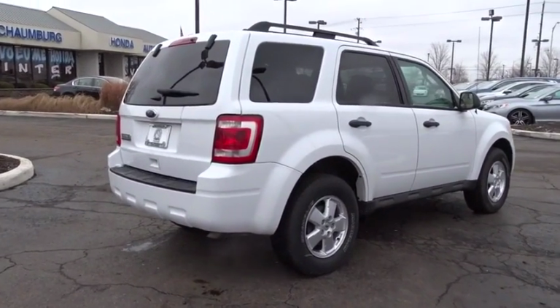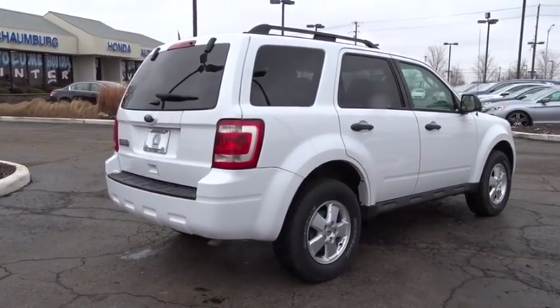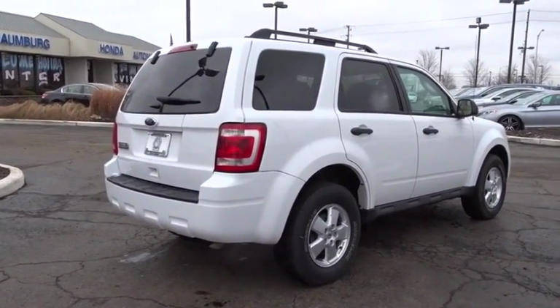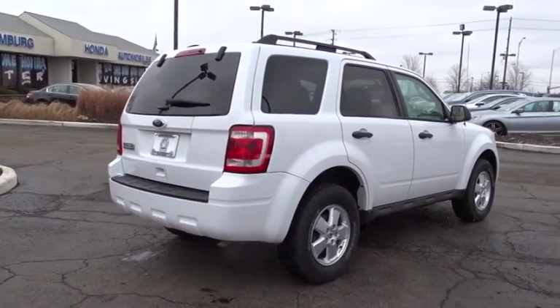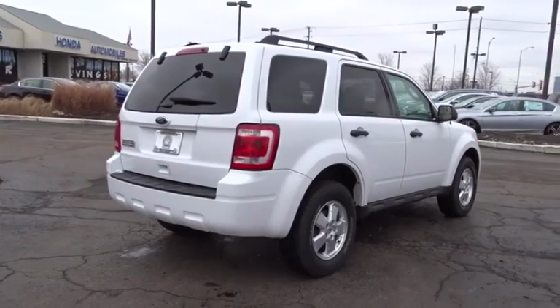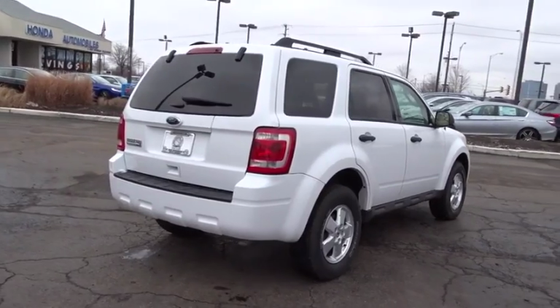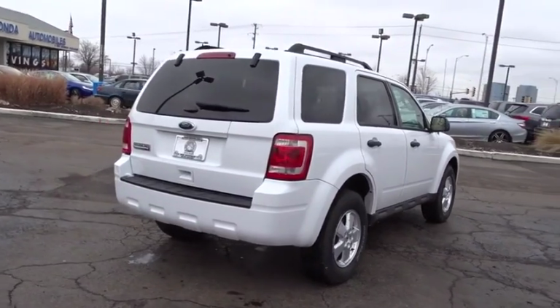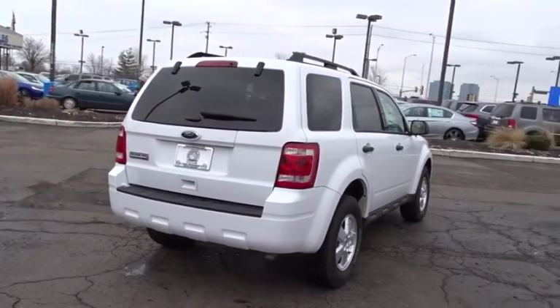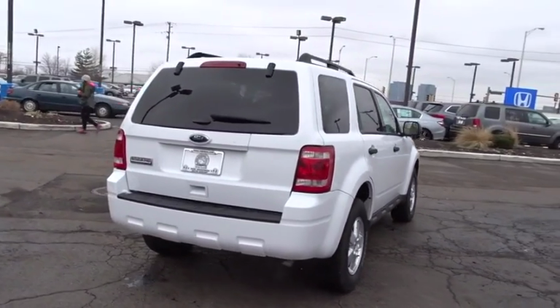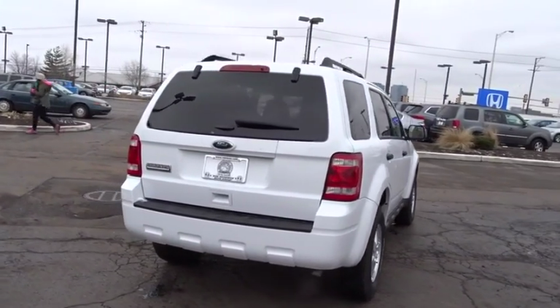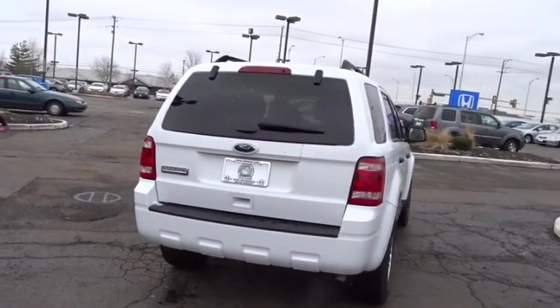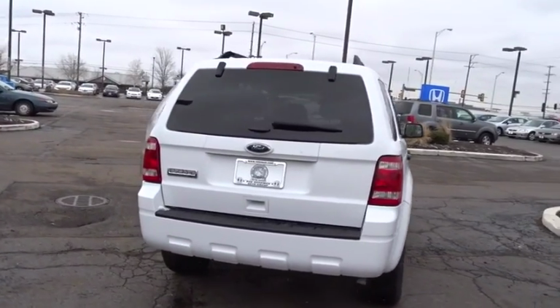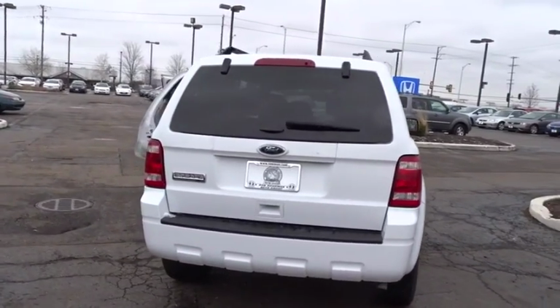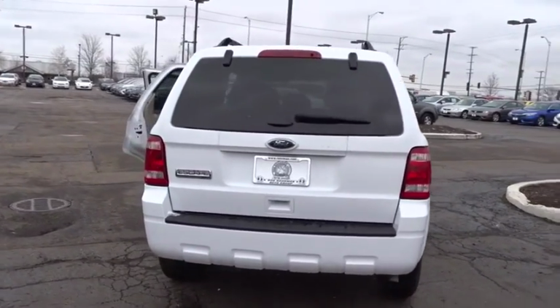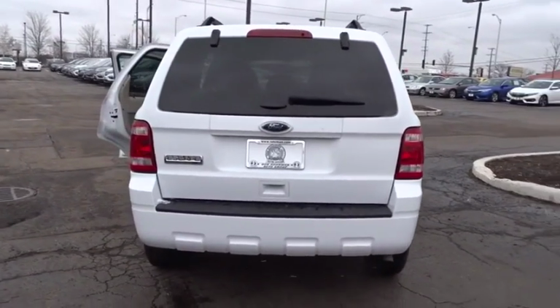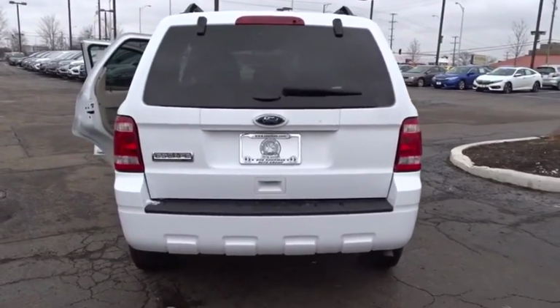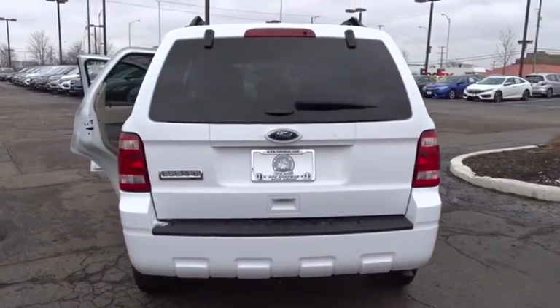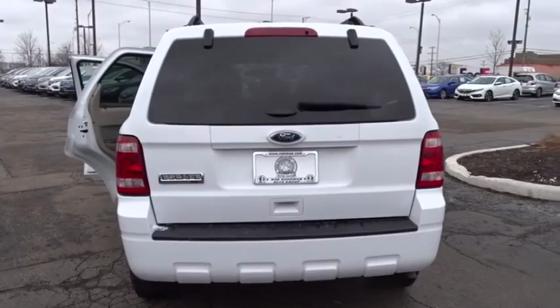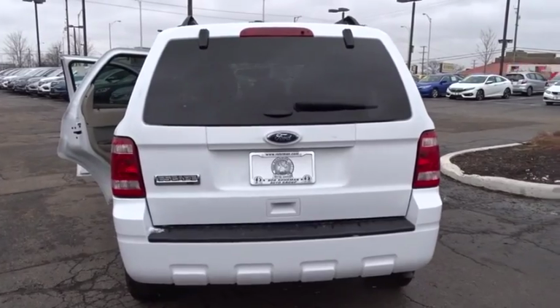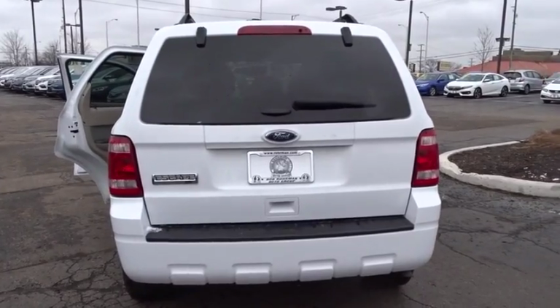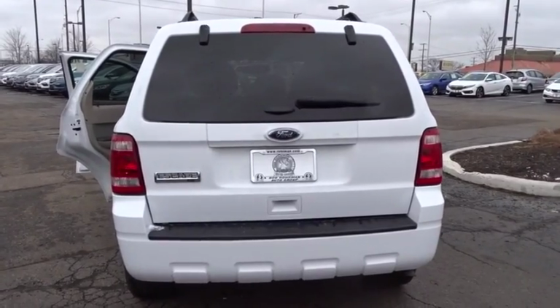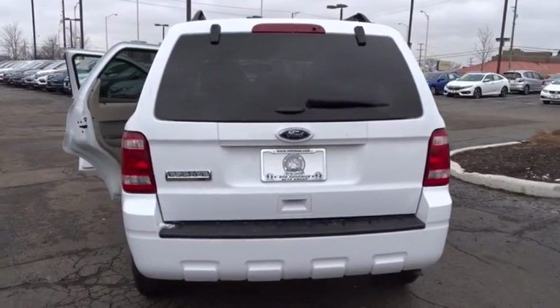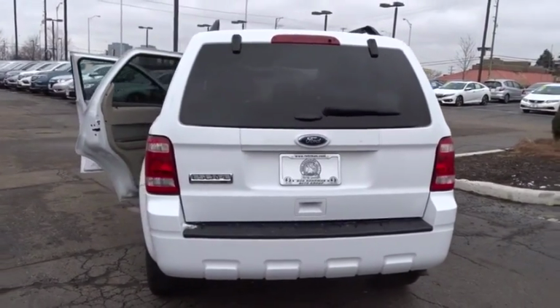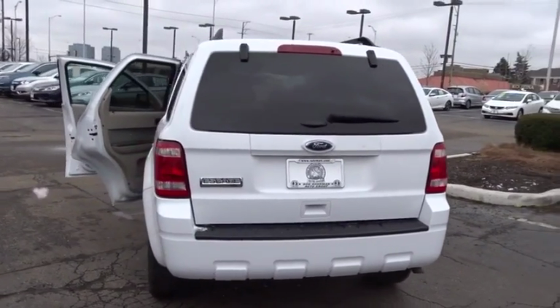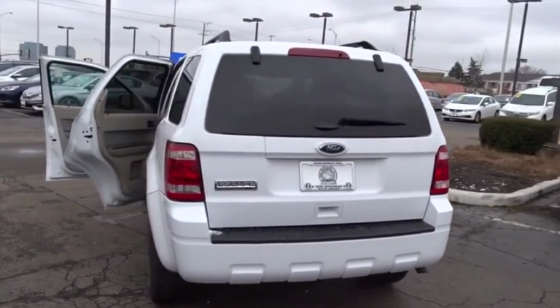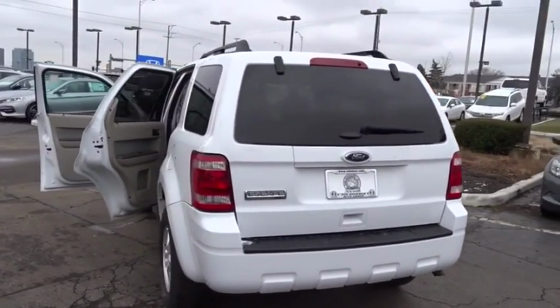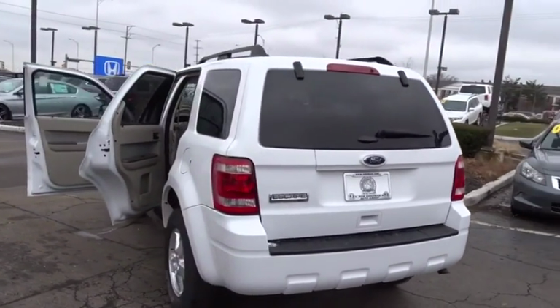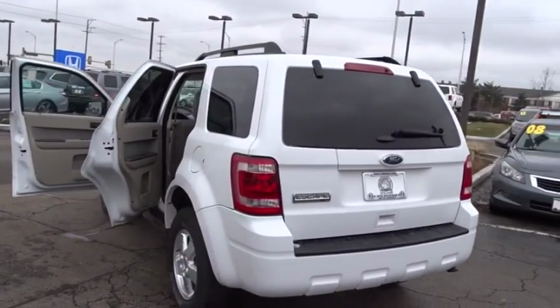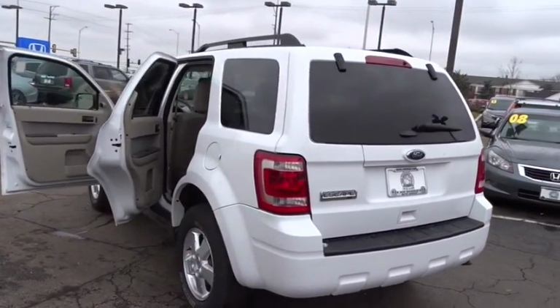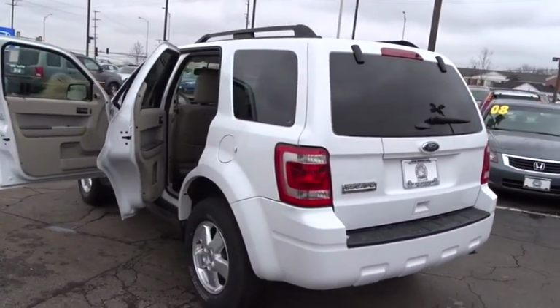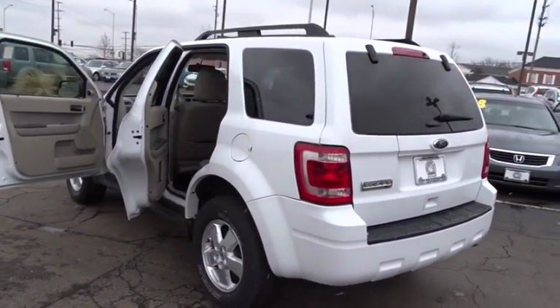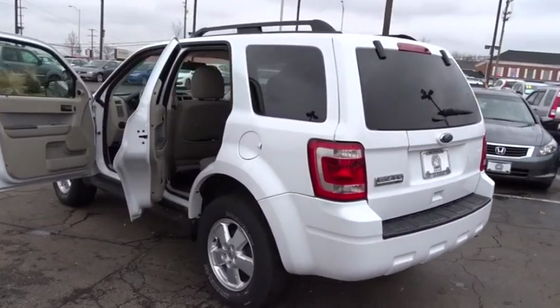Remote keyless entry, brake assist, overhead console, tachometer, Sirius satellite radio, panic alarm, front bucket seats. Wouldn't you look great in this vehicle? Stop in today and see for yourself.